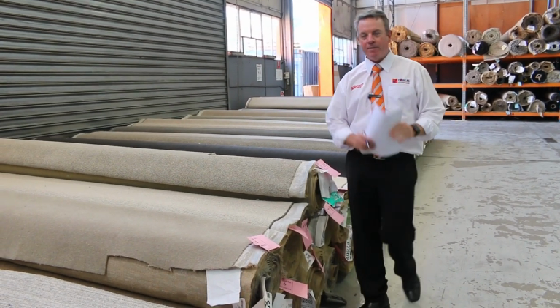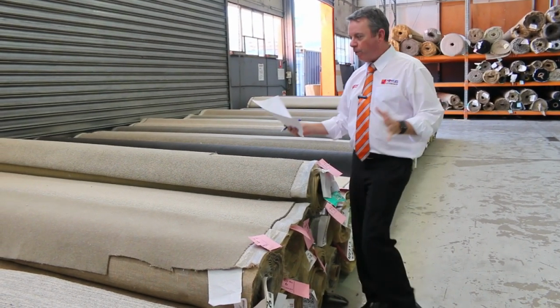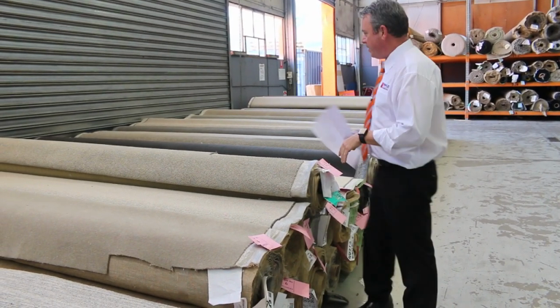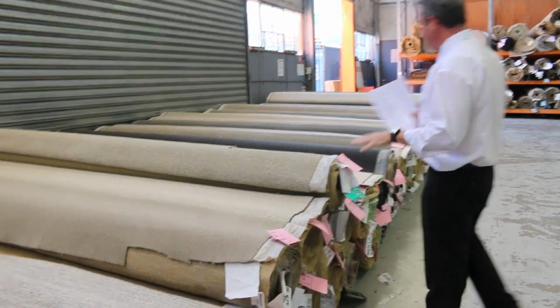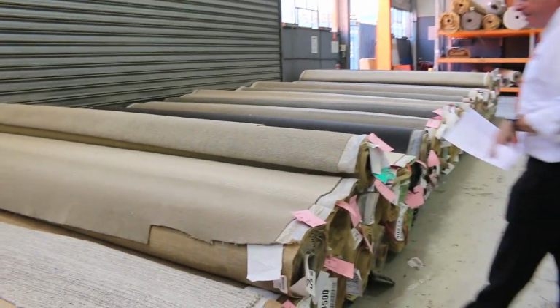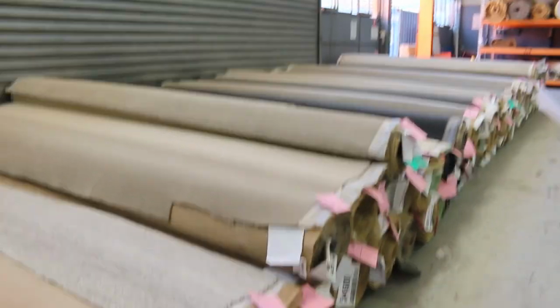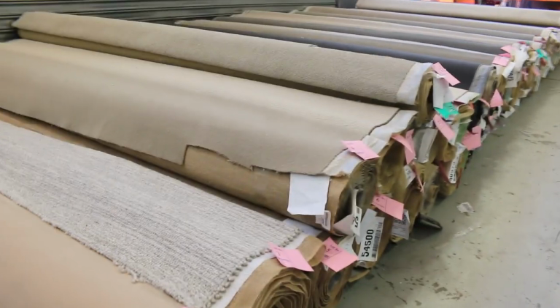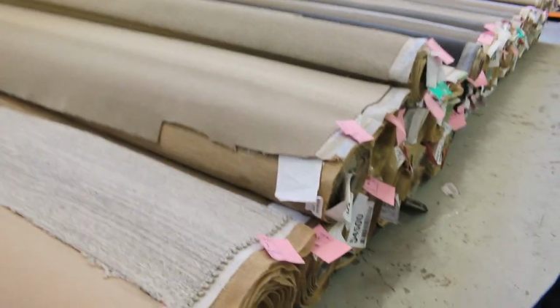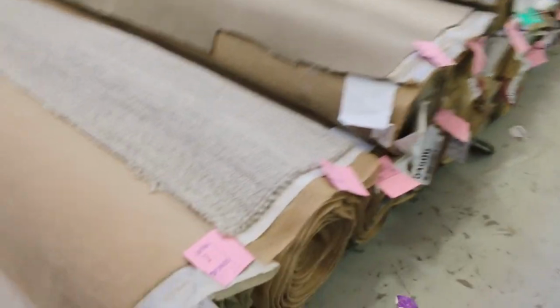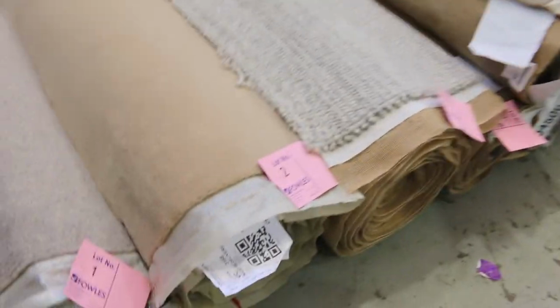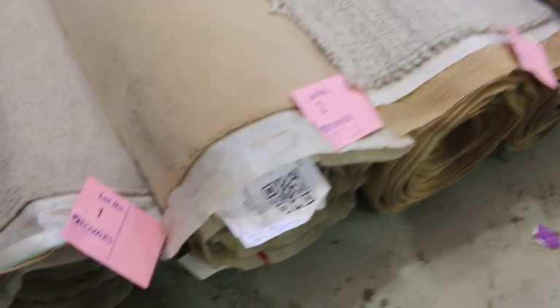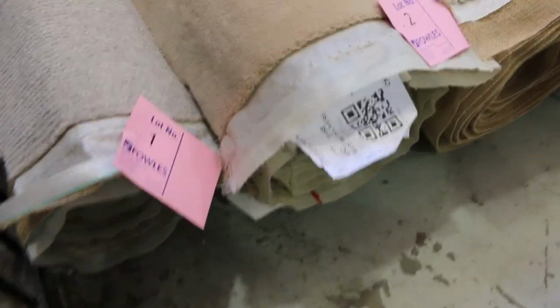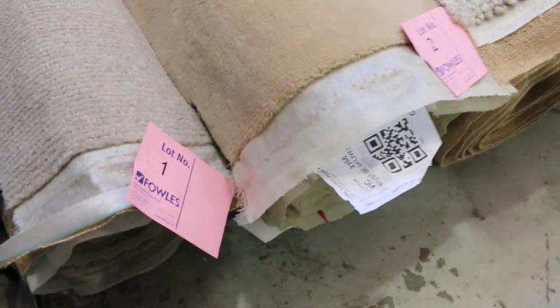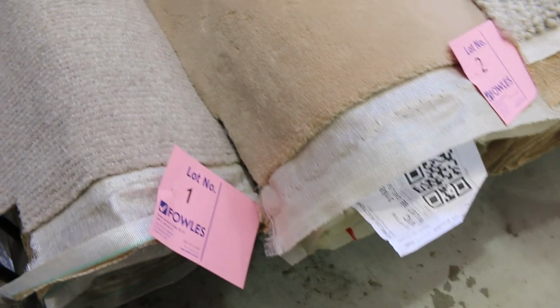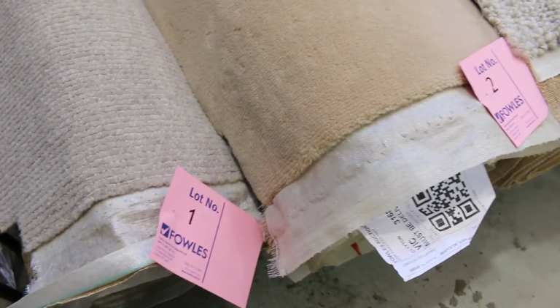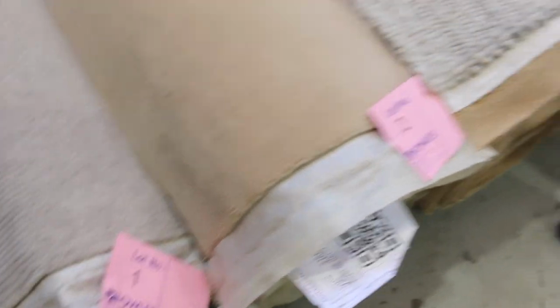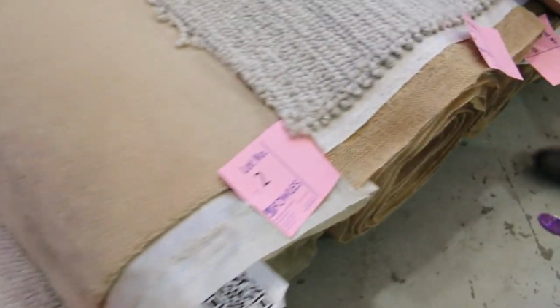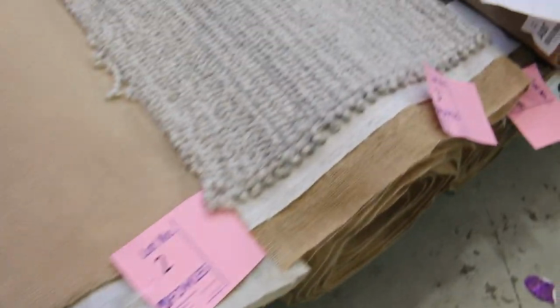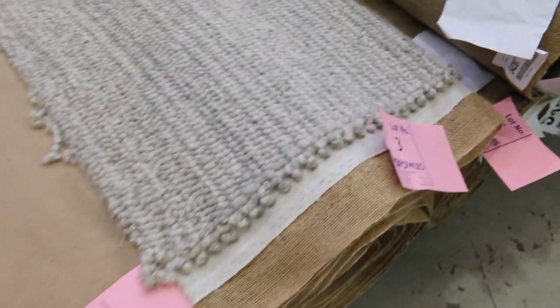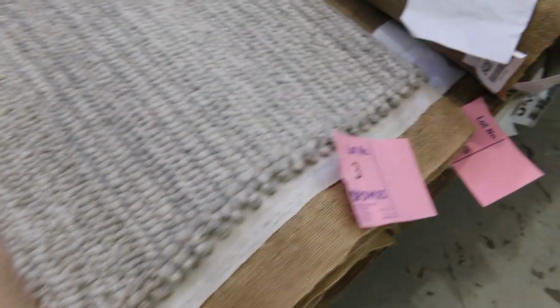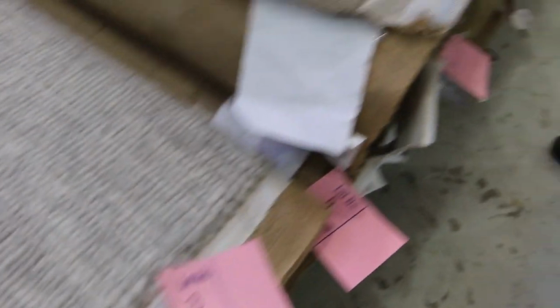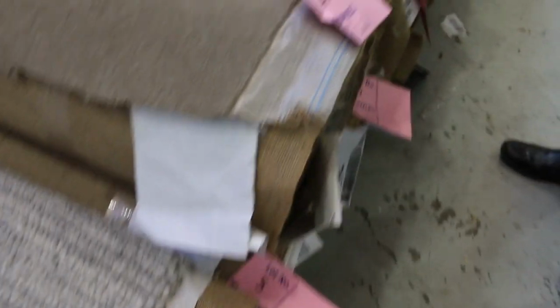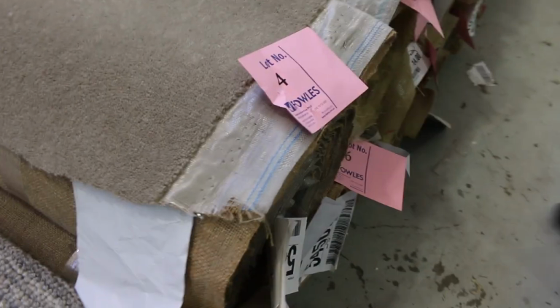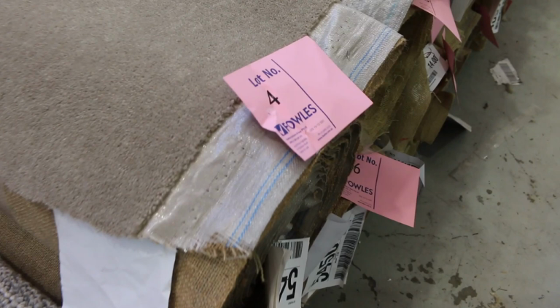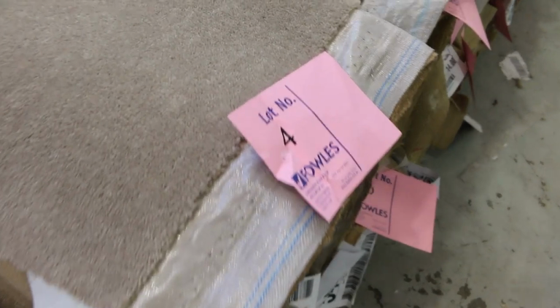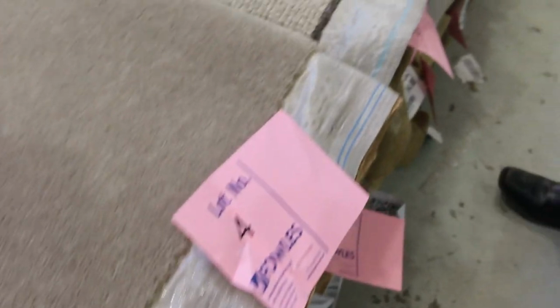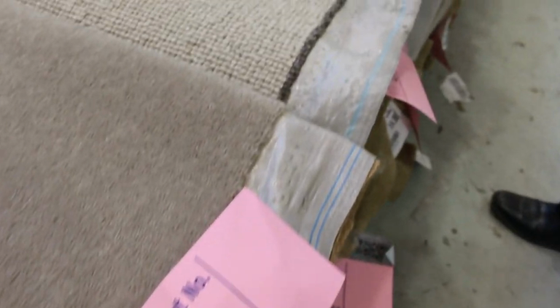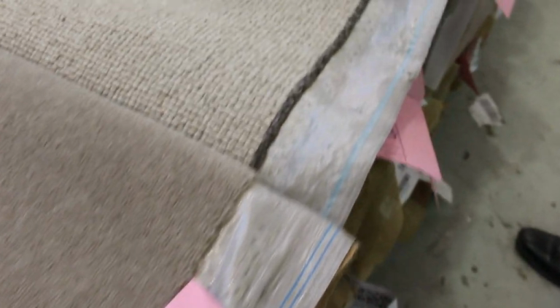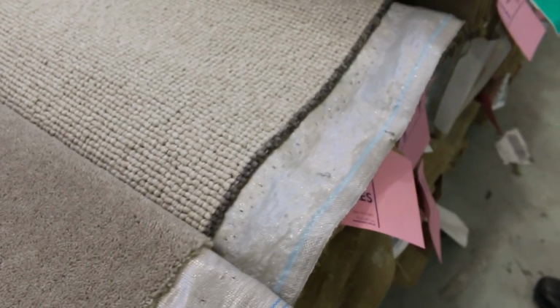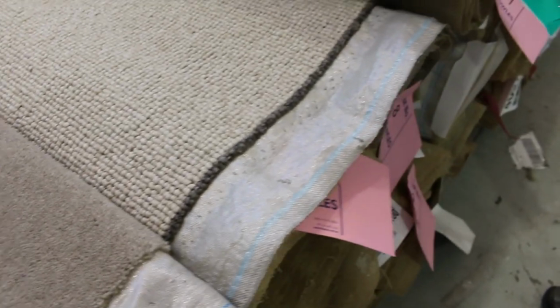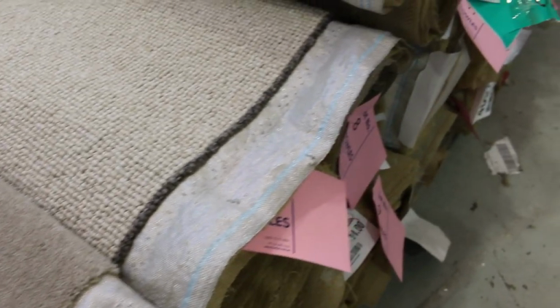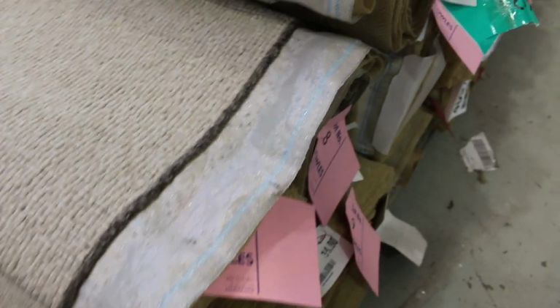We've had some beautiful rolls coming in this week. Have a look at these ones to start off with. We've got some nice wool carpets right at the beginning of the auction — lots 1, 2, 3 and 4. They're all wool carpets and they're beautiful looking. There's a bit of variation: loop piles, plush piles, twist piles — you name it, it's all there.